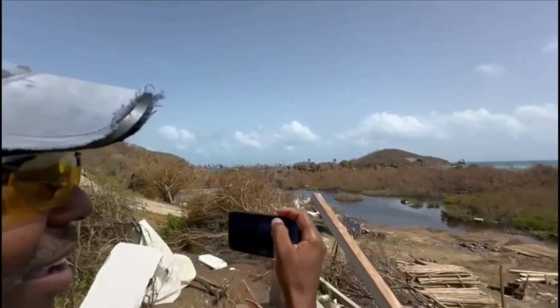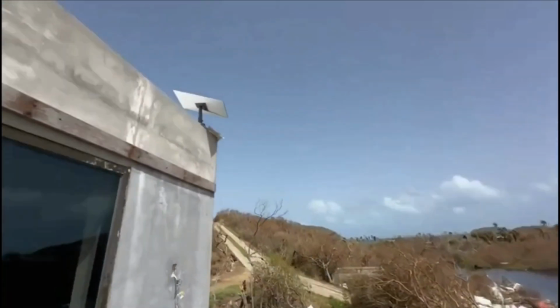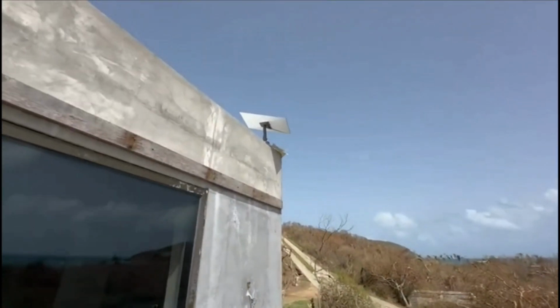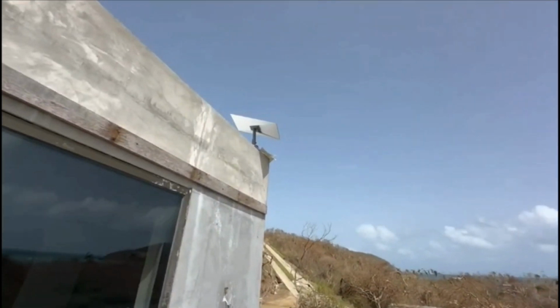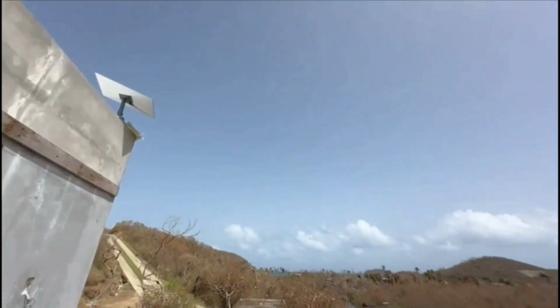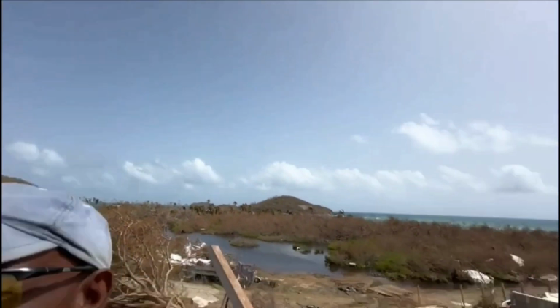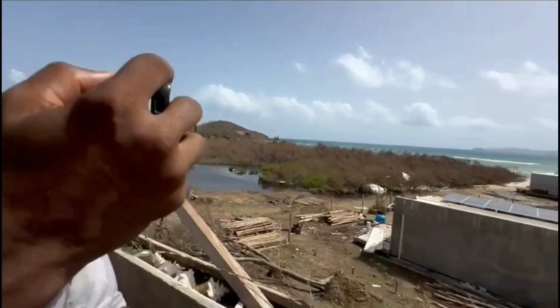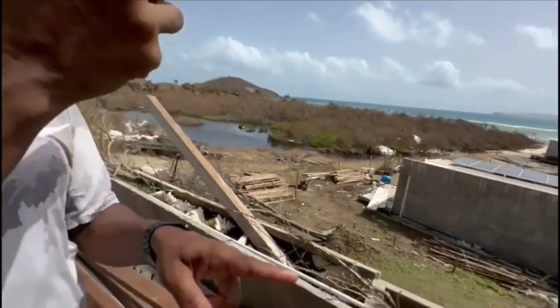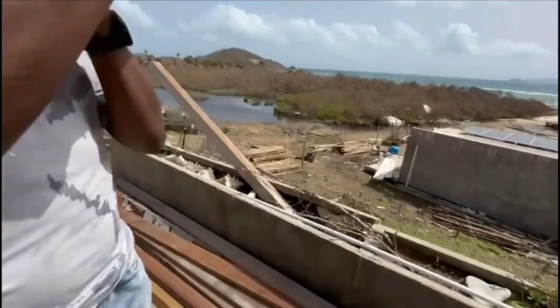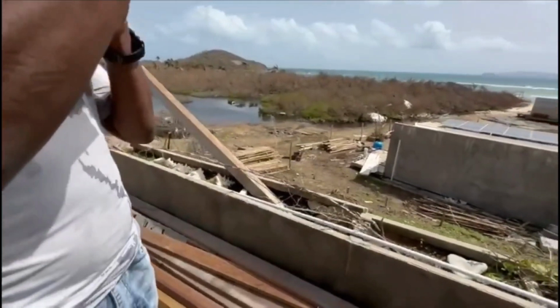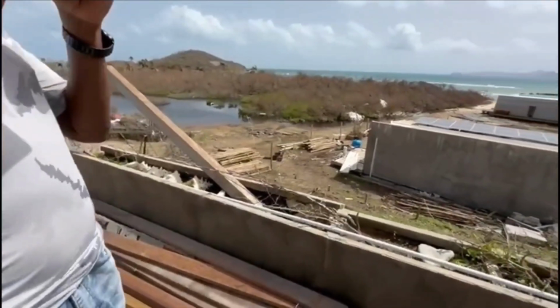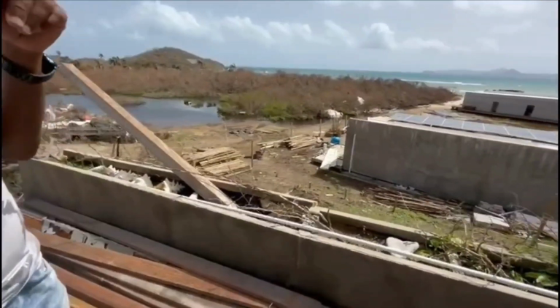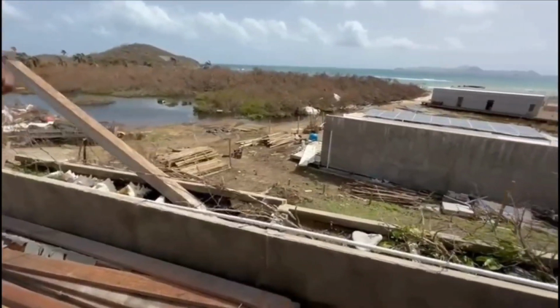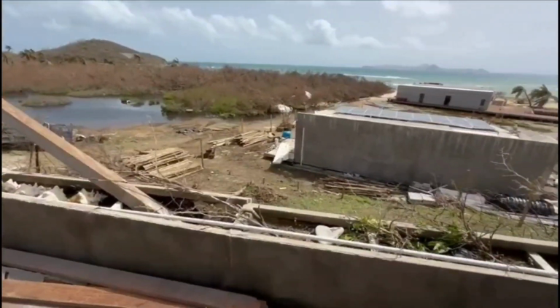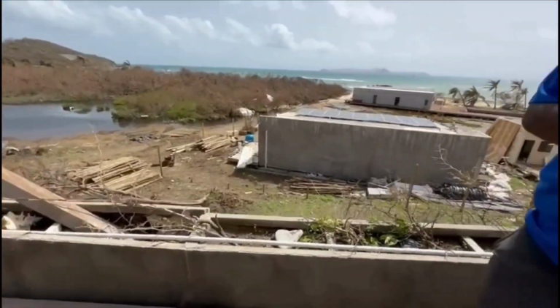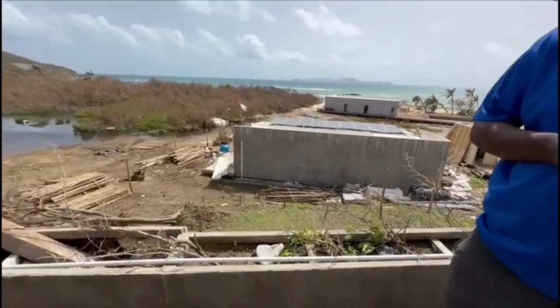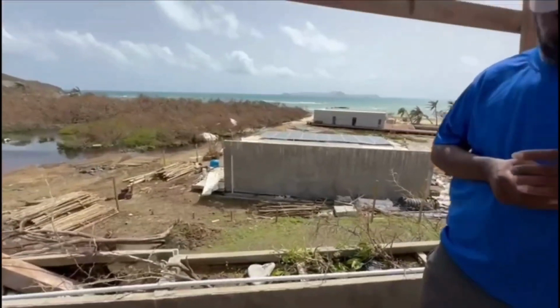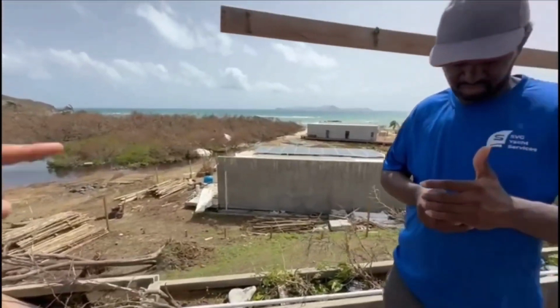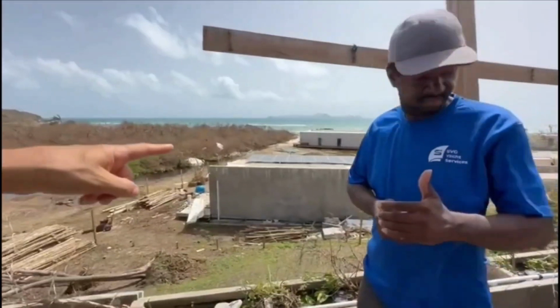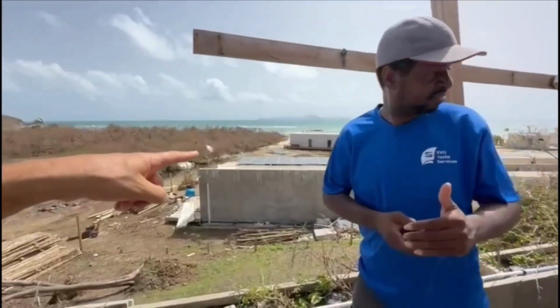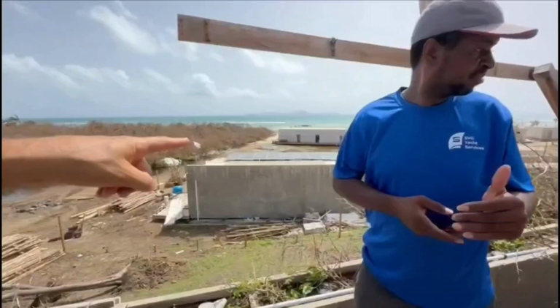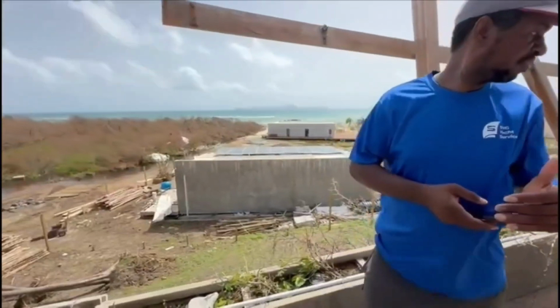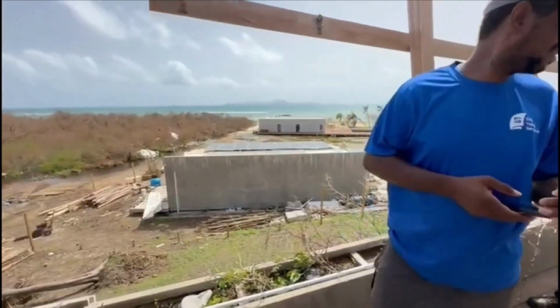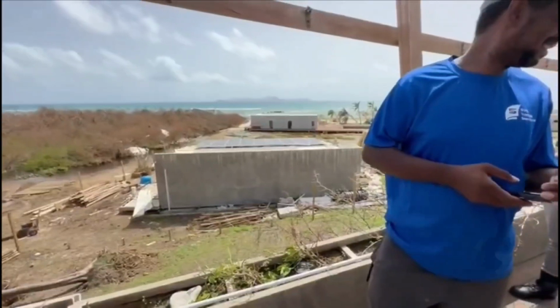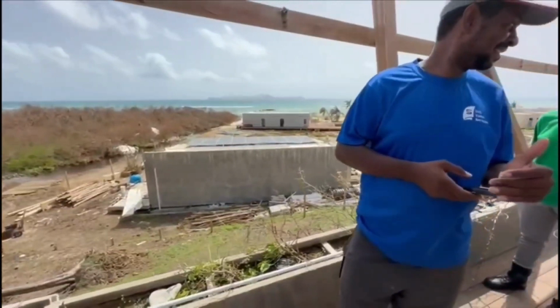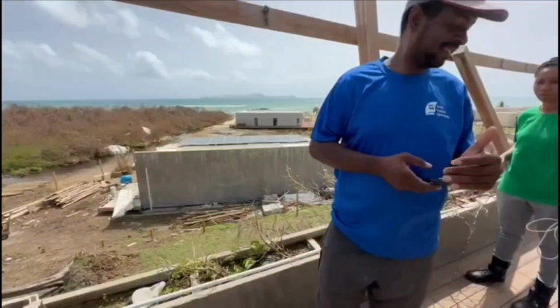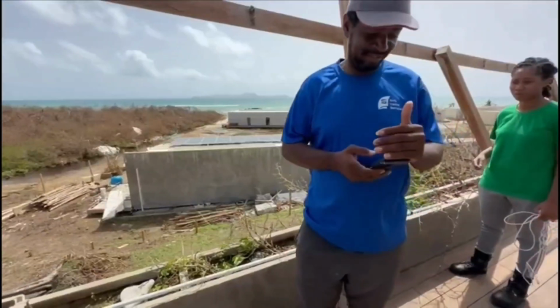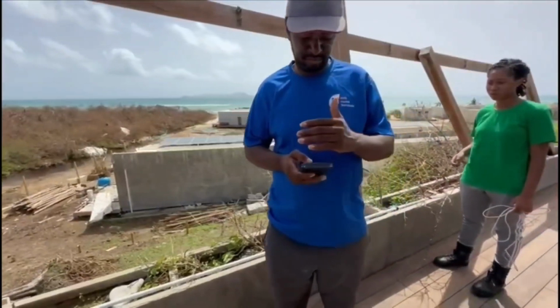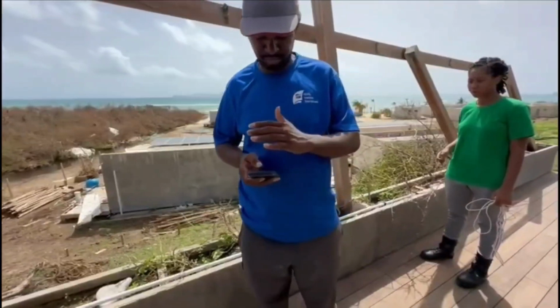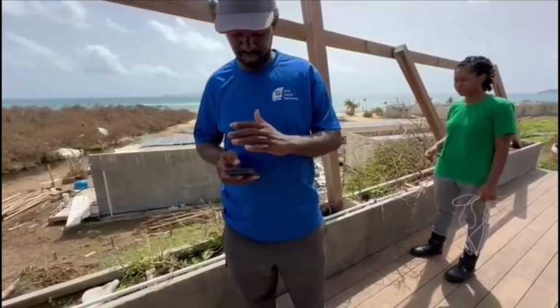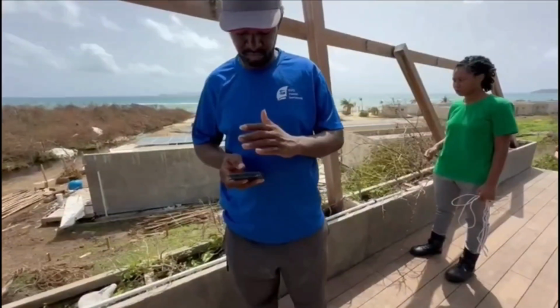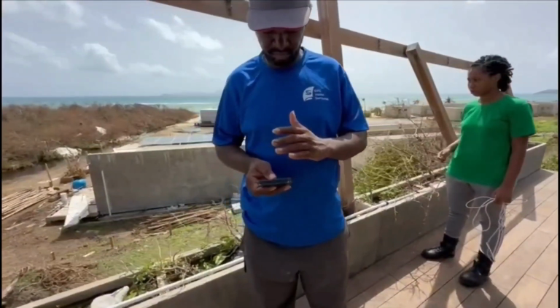How big is the property? 3.4 acres. And as you can see, we just lost a membrane here on two of the bungalows, so it's mostly just a cleanup for us.